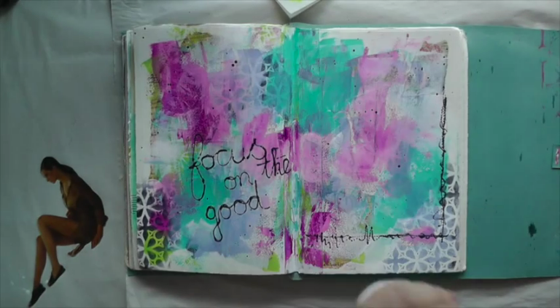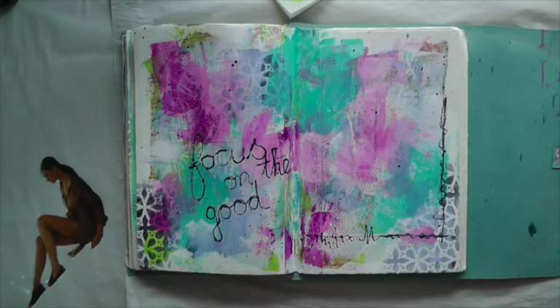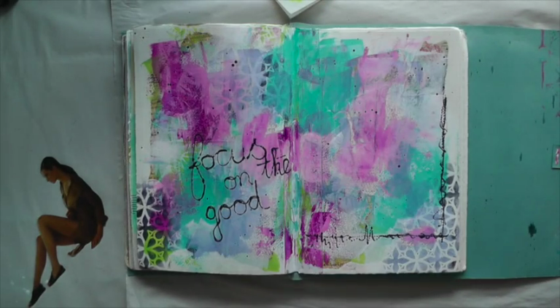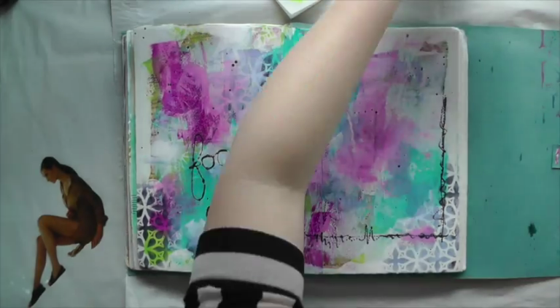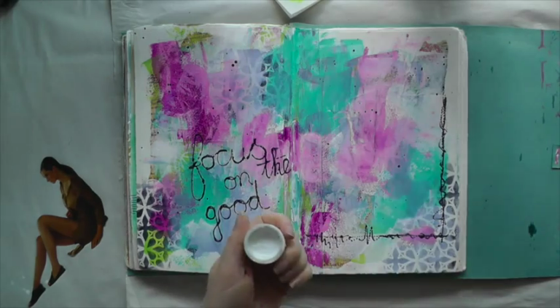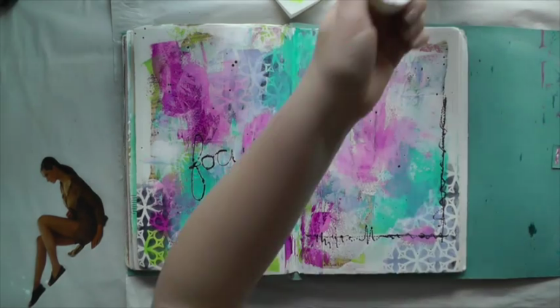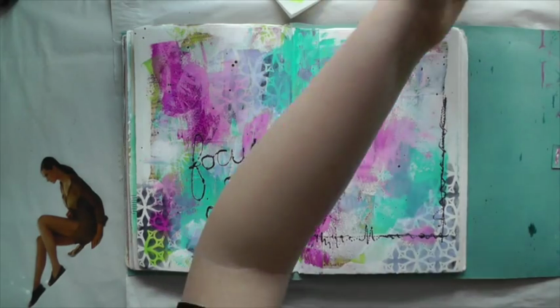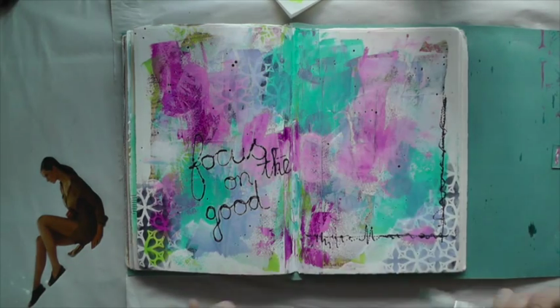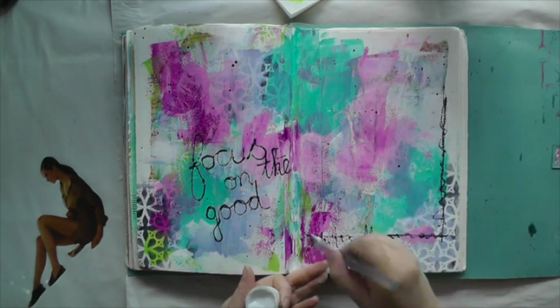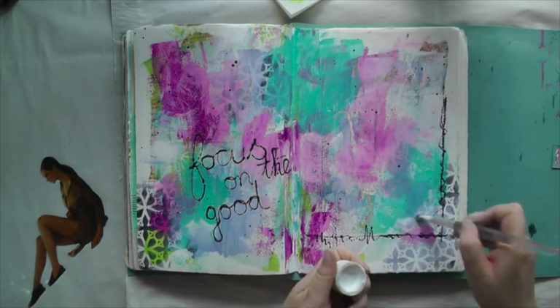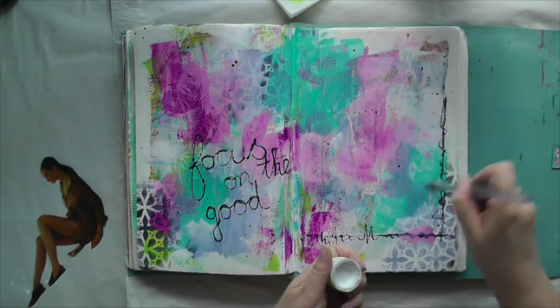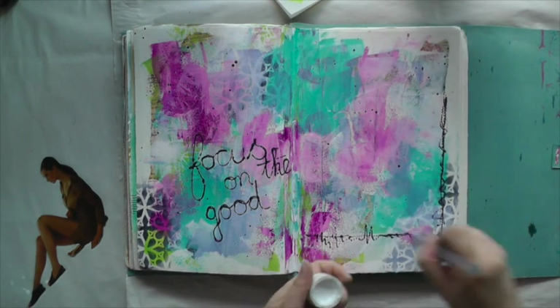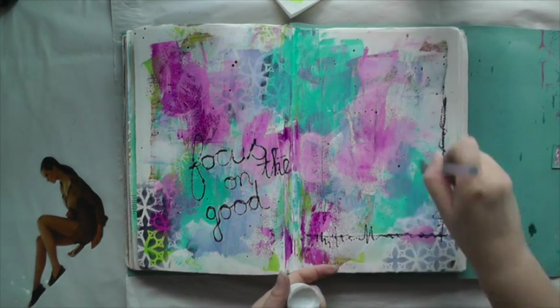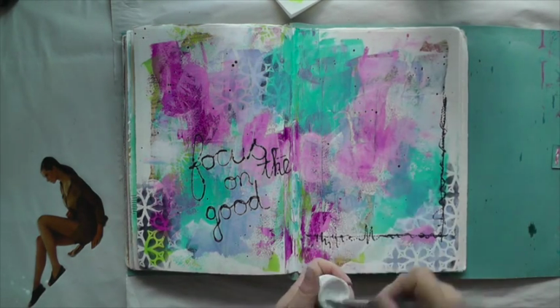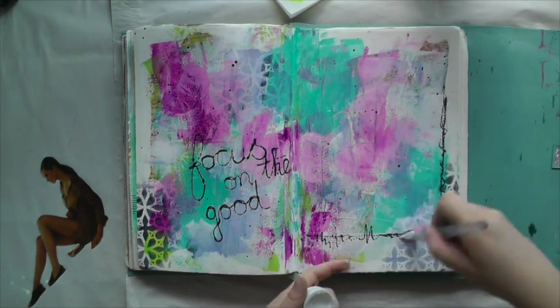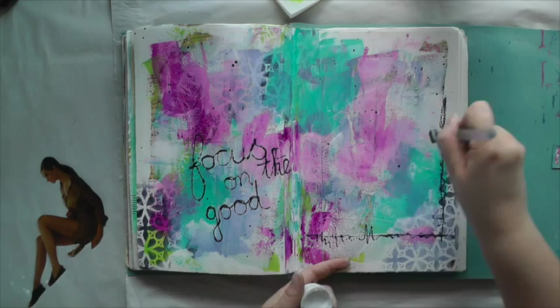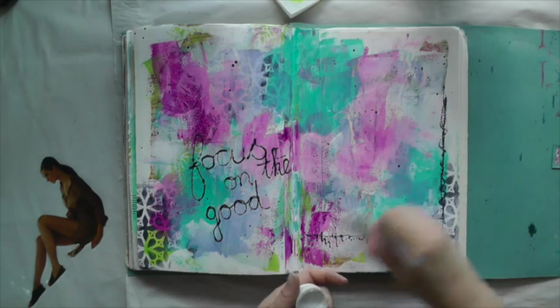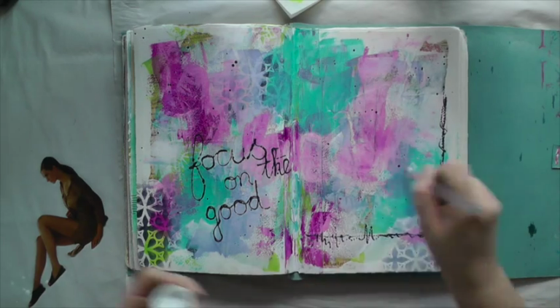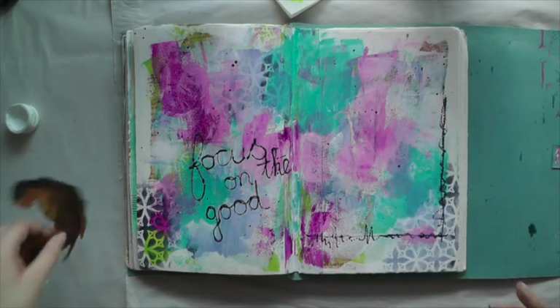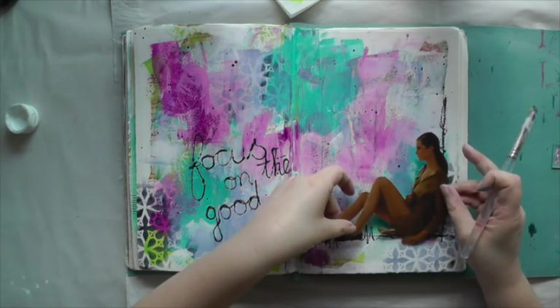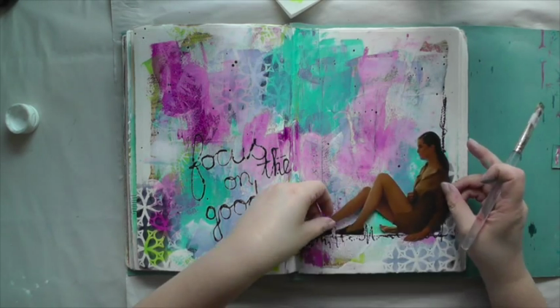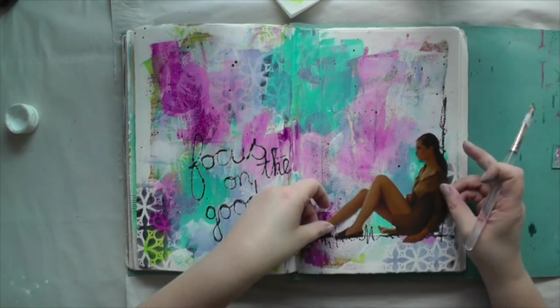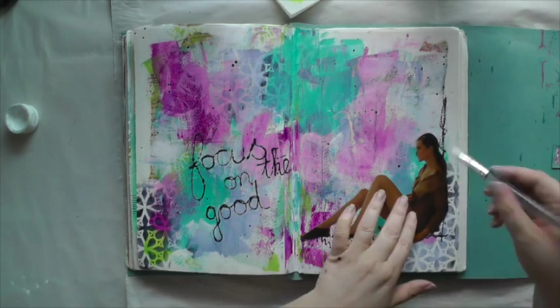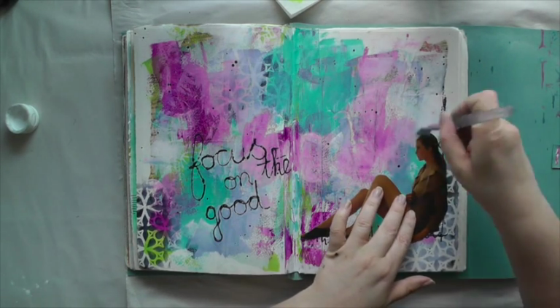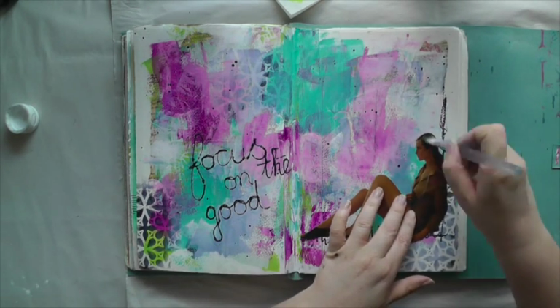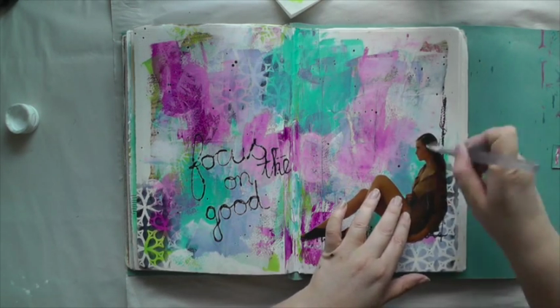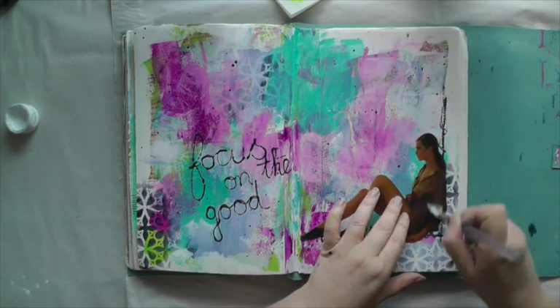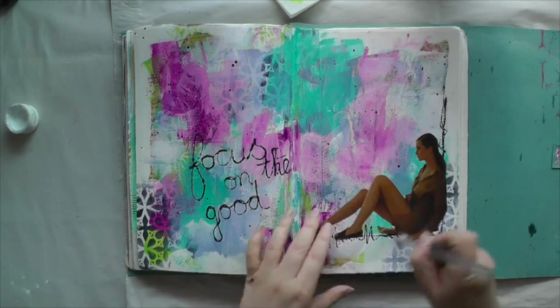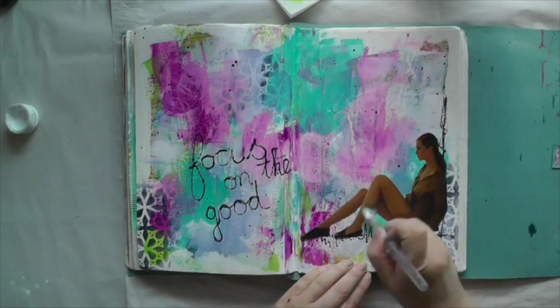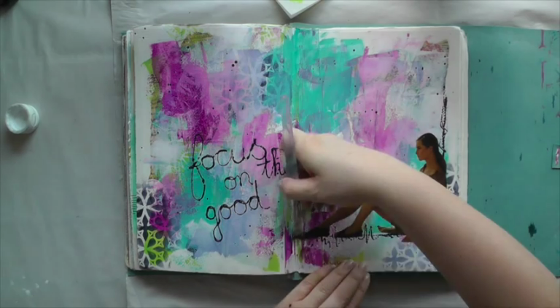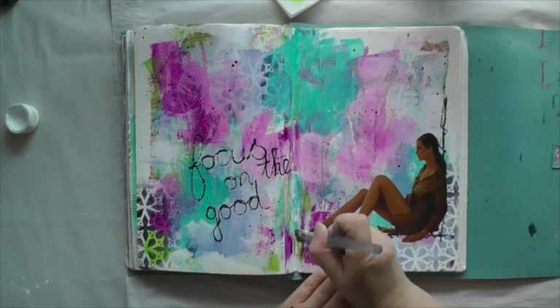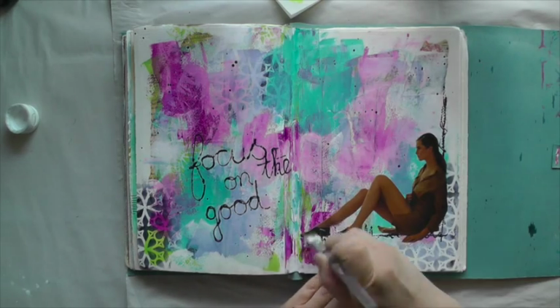Time to add my magazine clipping. I'm using Liquitex medium and a brush — make sure I cover the area well to glue it down, and at the end I'm using a baby wipe to take off any excess medium.